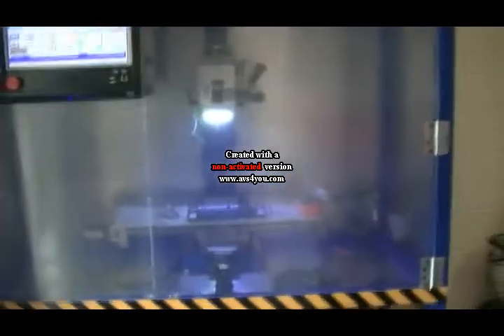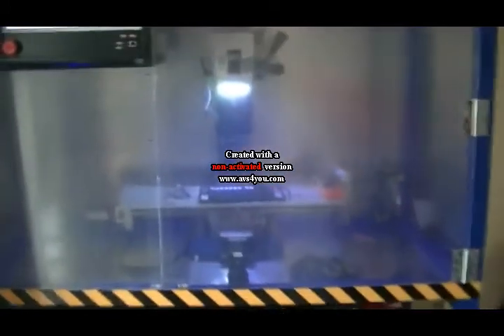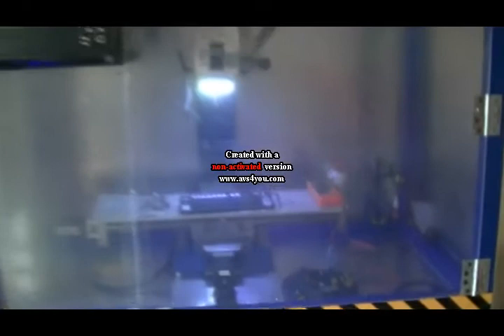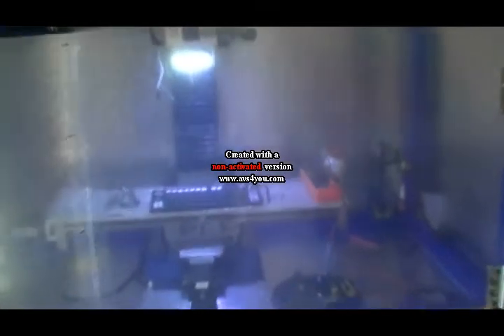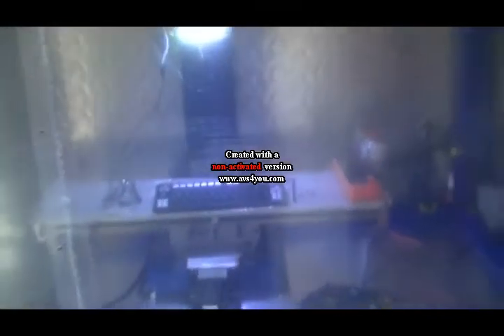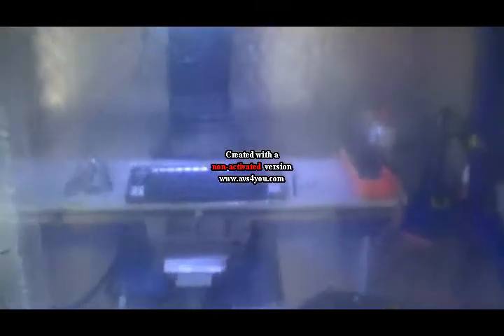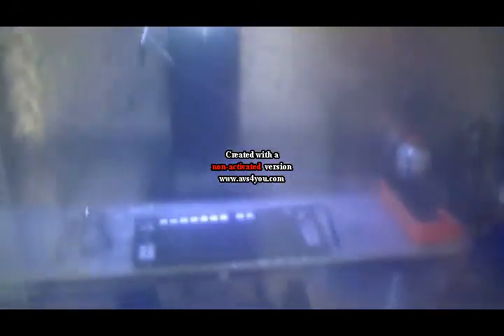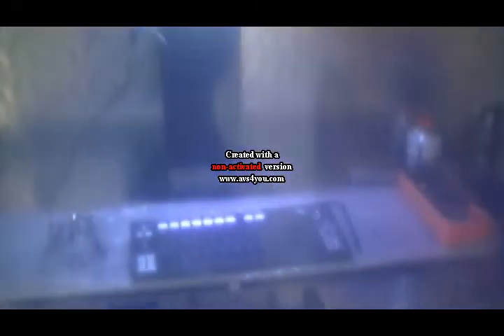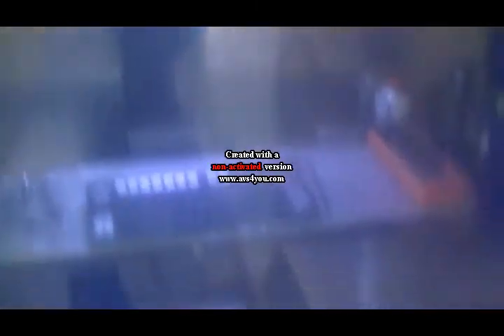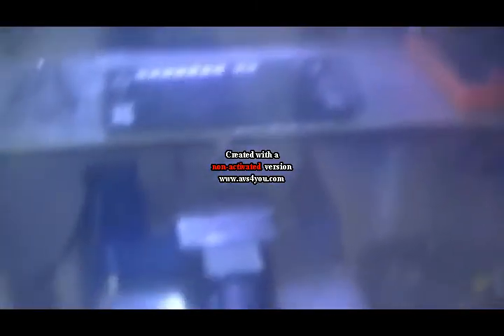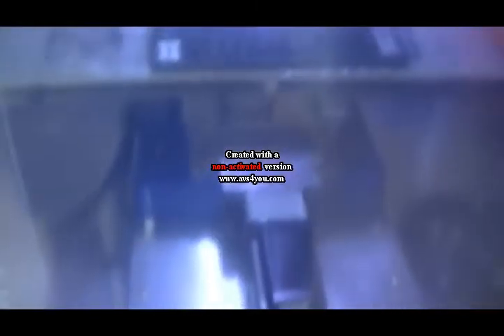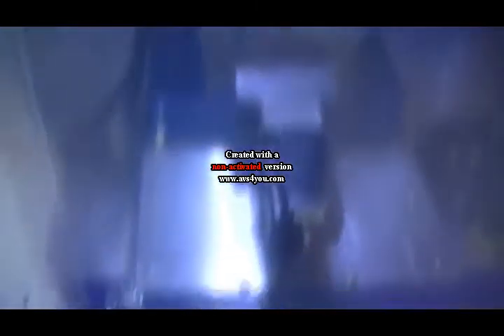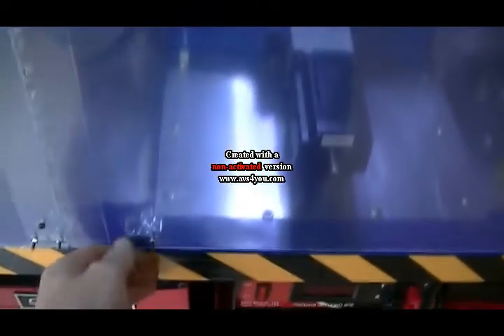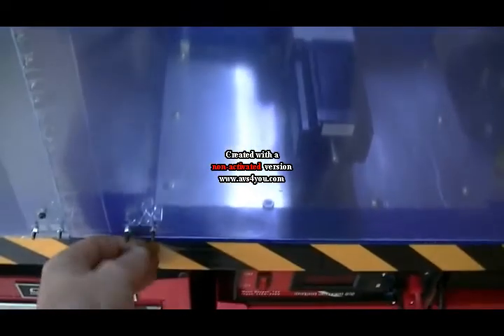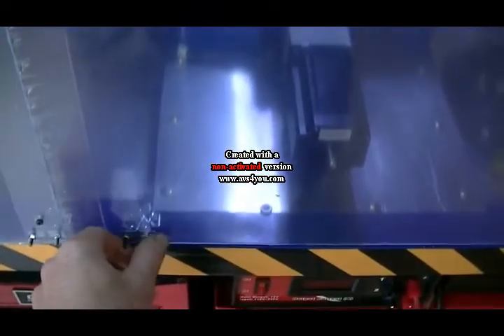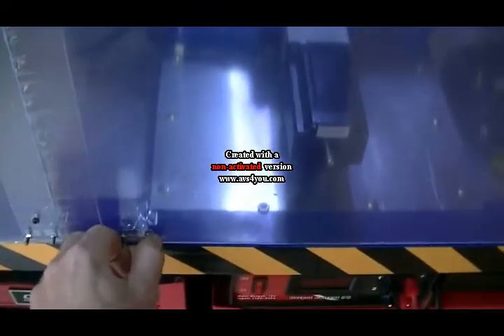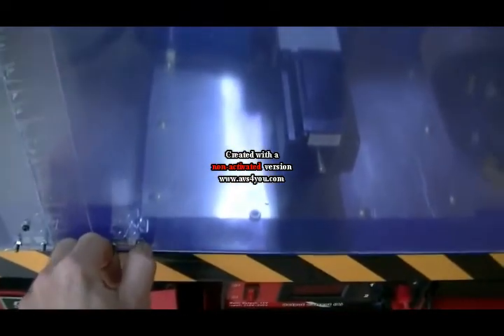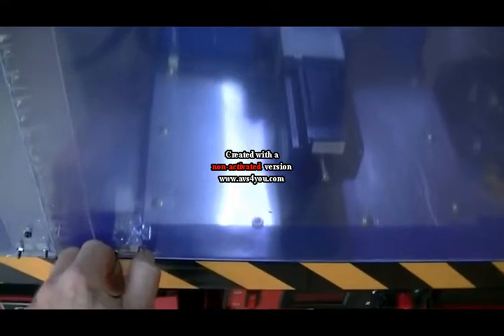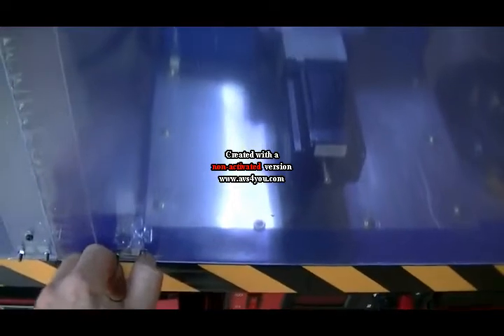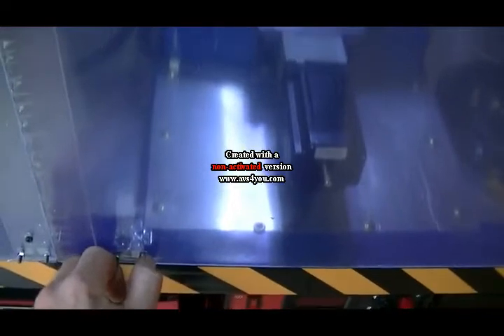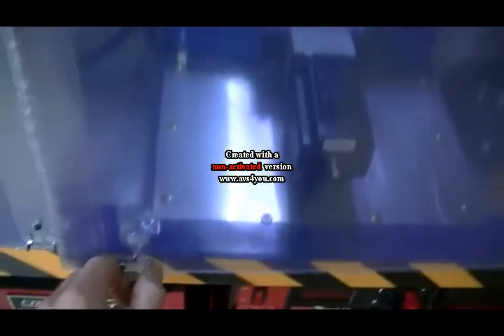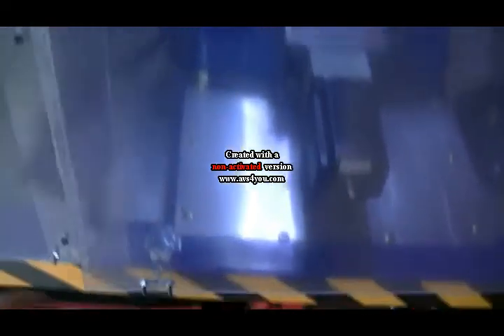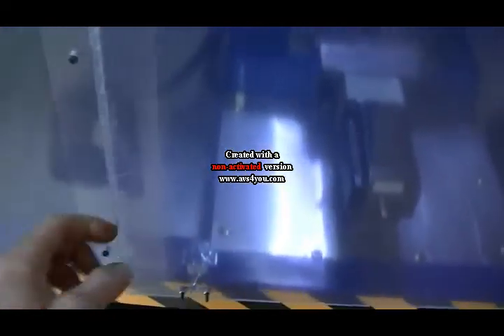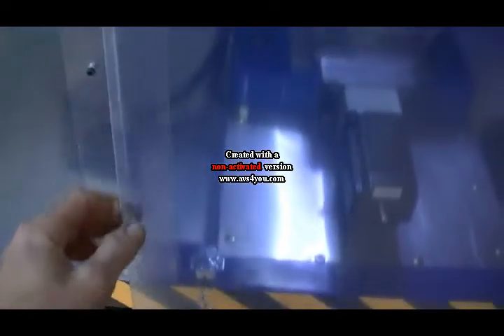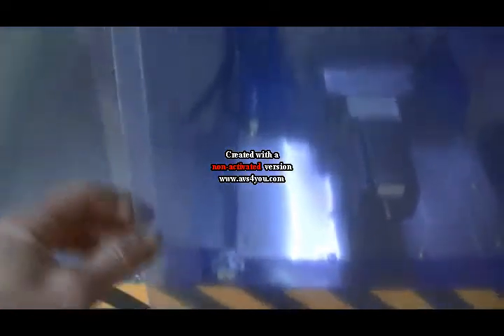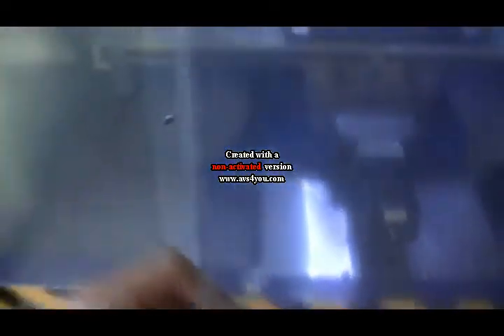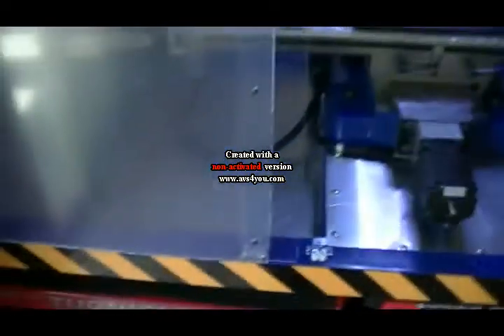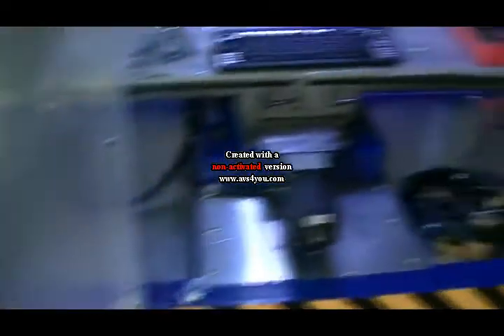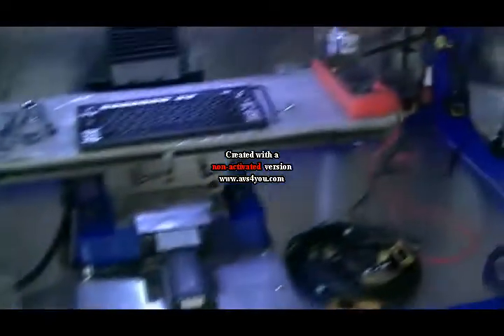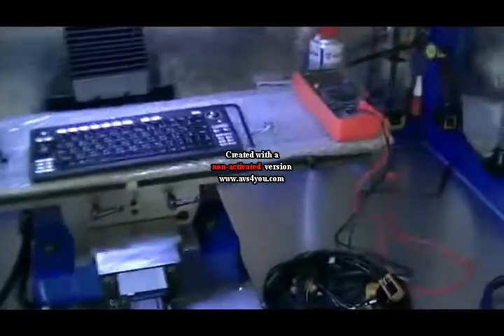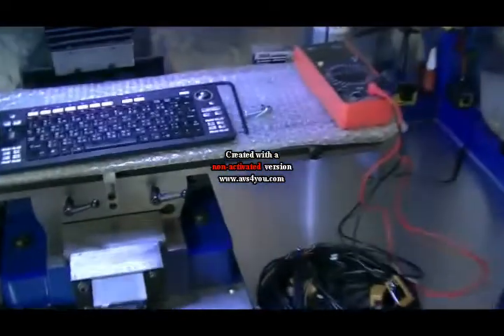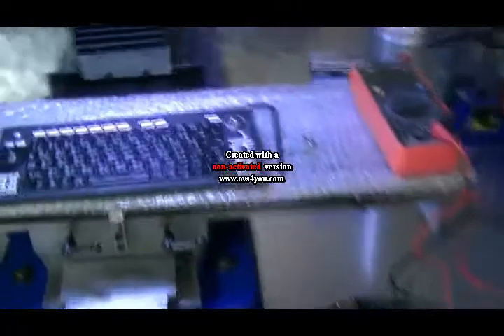I will give you a quick close up here of the way this all works. Basically we just have quick release little ball clips down the front down here, they just pop open — here we go.